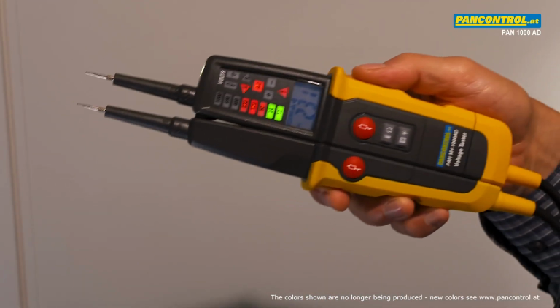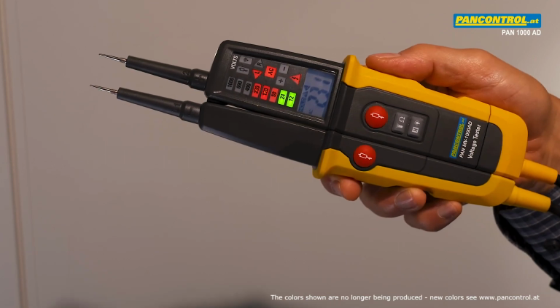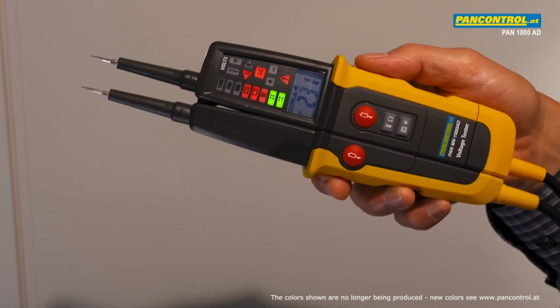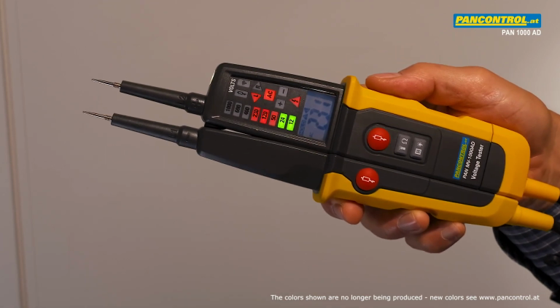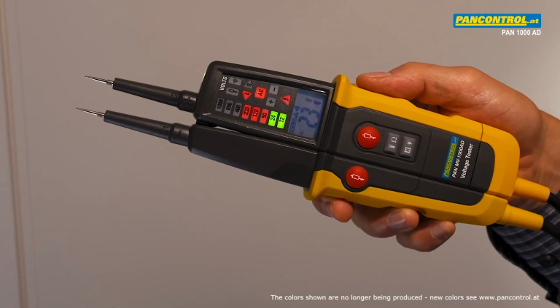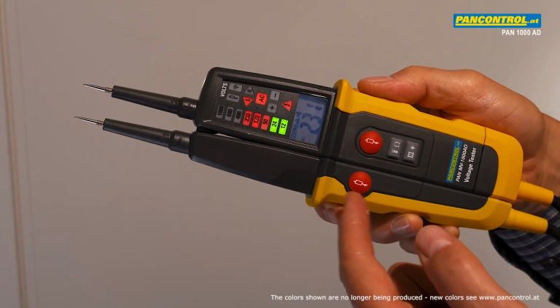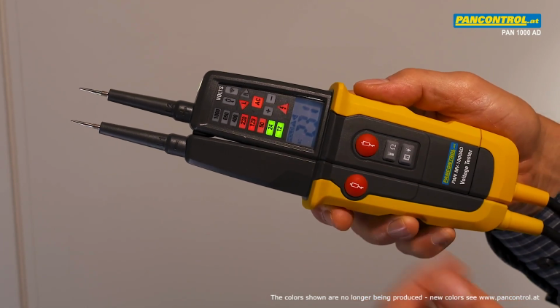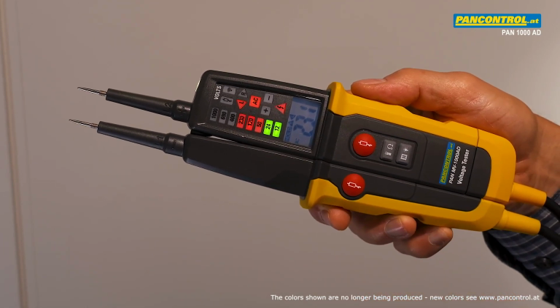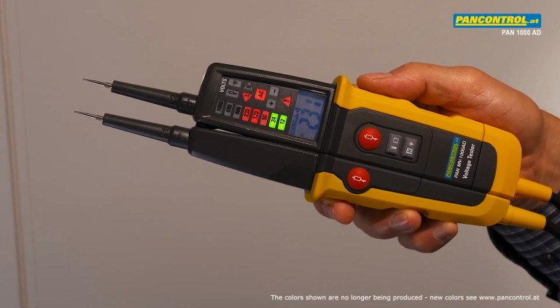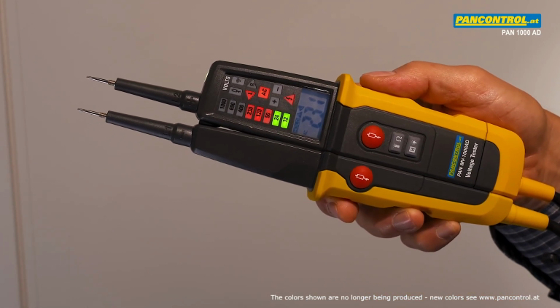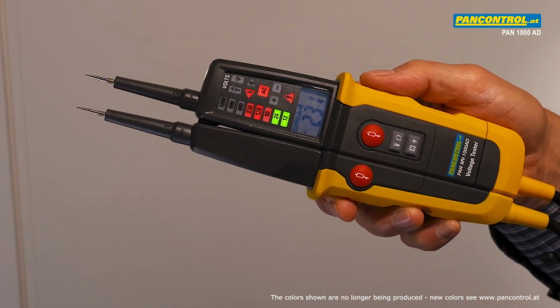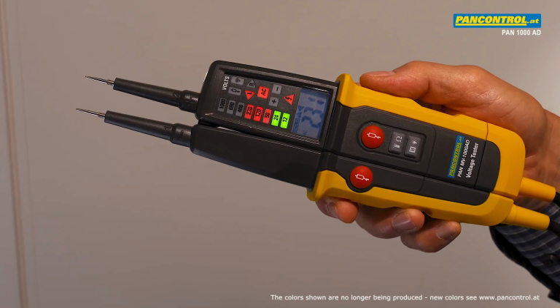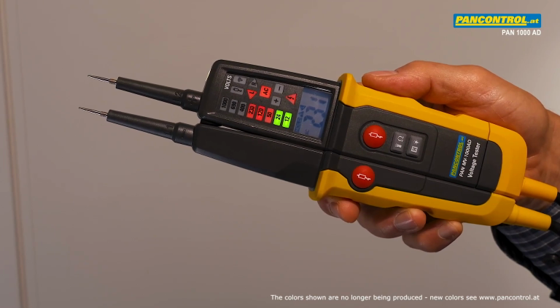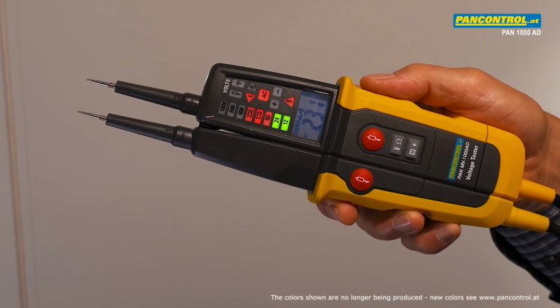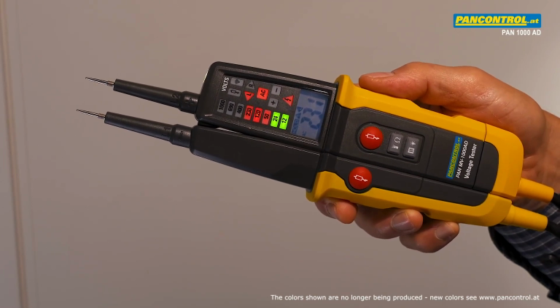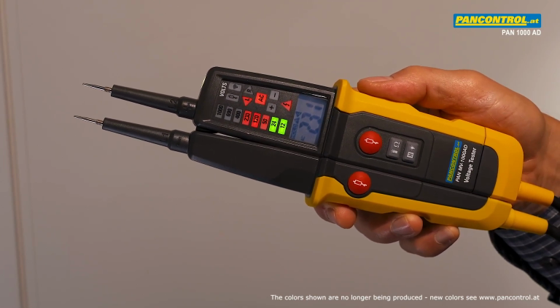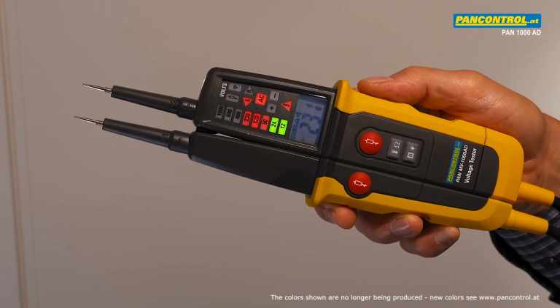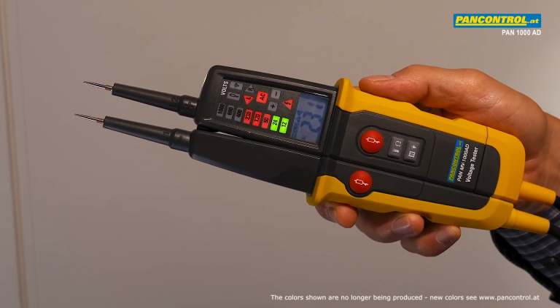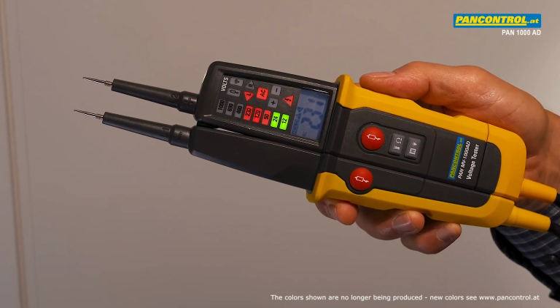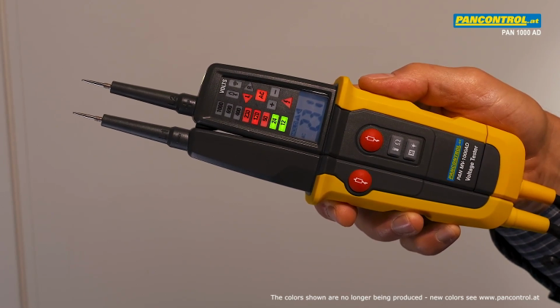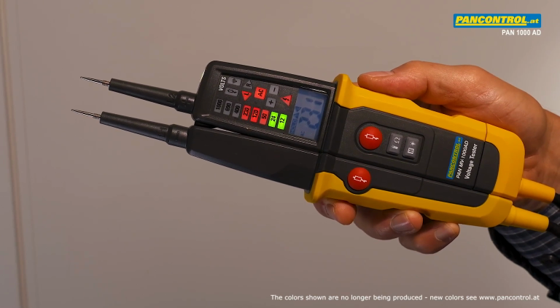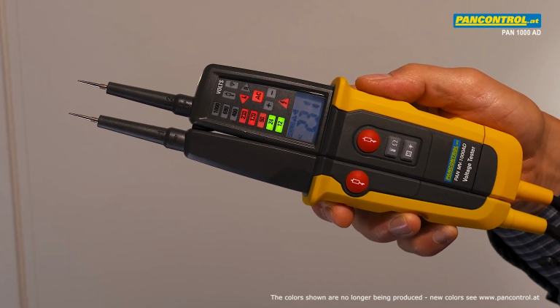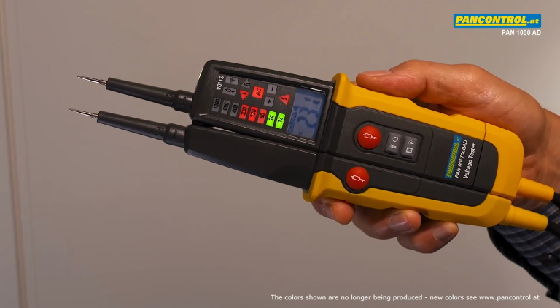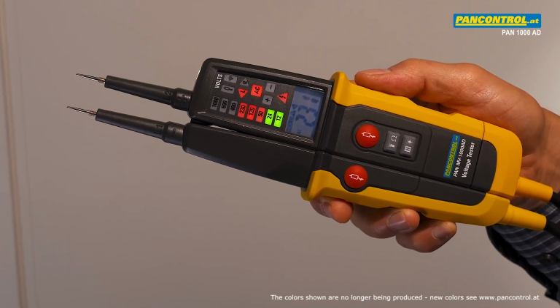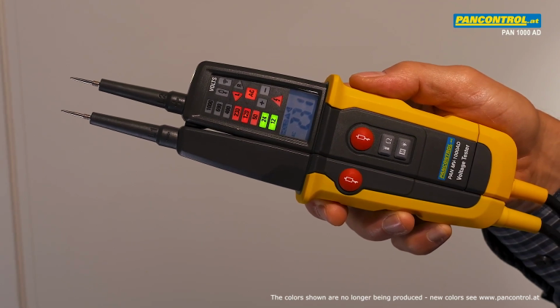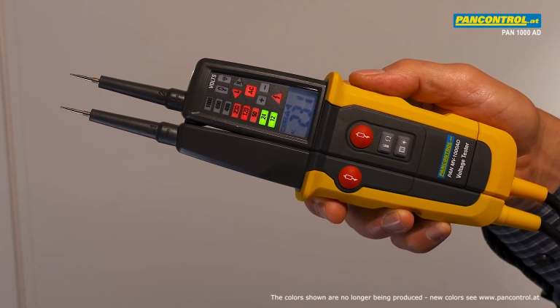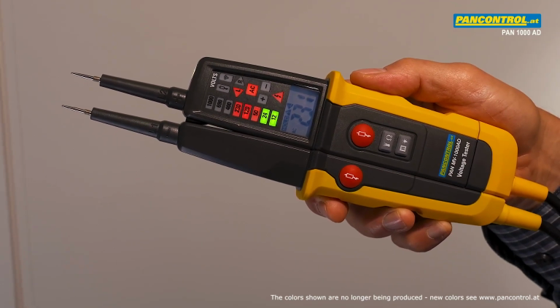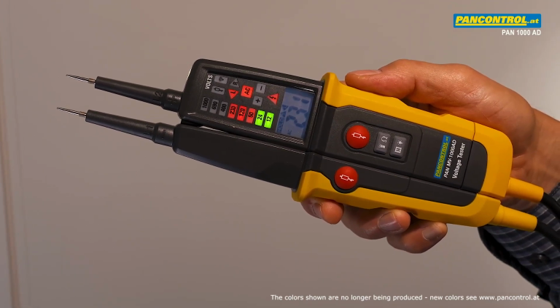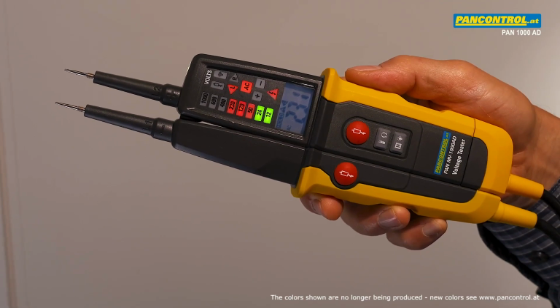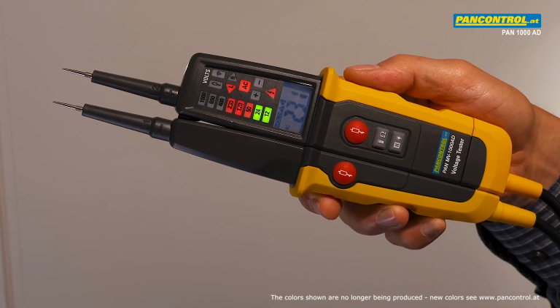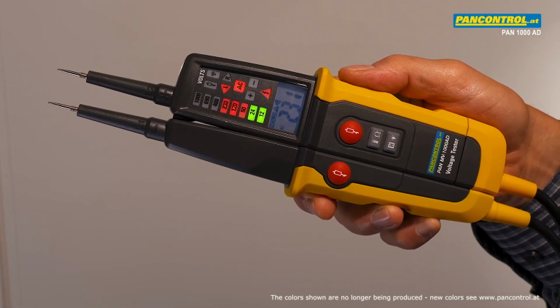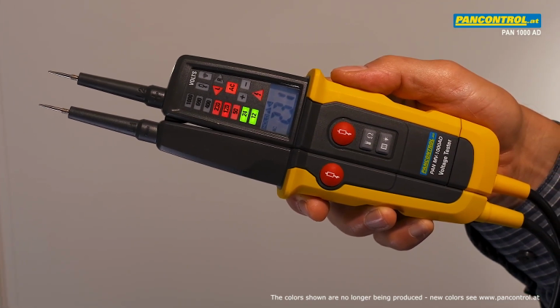By two push buttons the testing current can be increased to 30 milliamps at 230 volt. This is helpful for testing RCT switches, the proper ground connection of sockets and the suppression of ghost voltages.